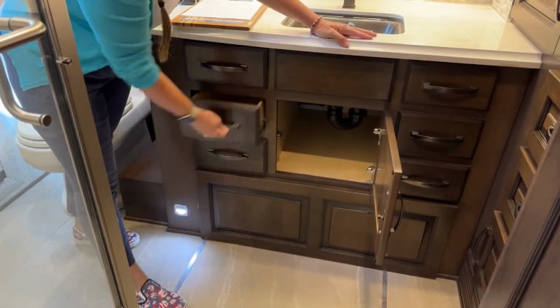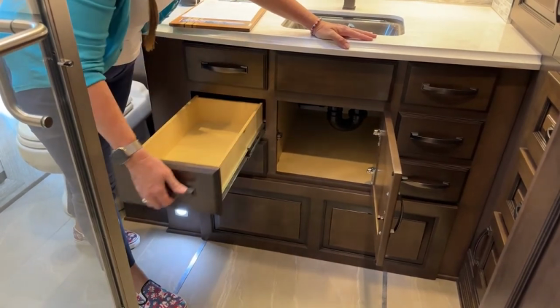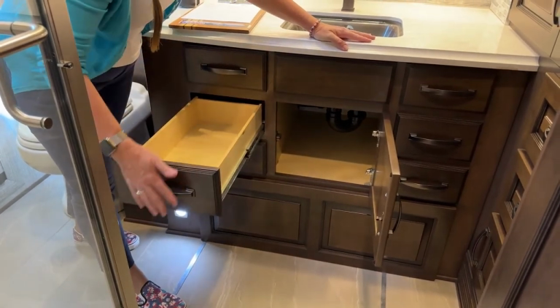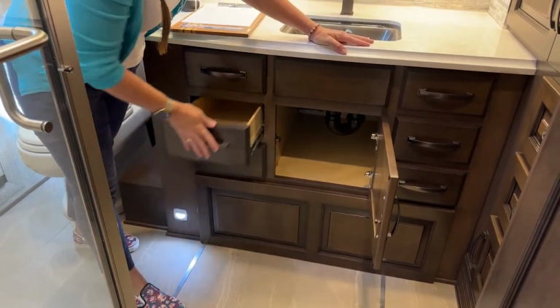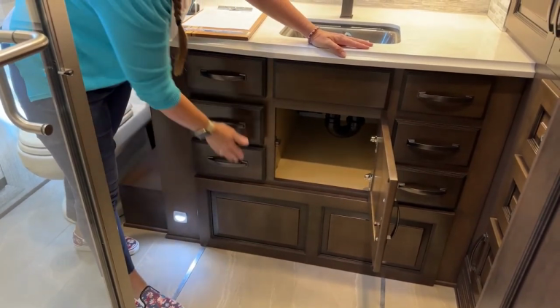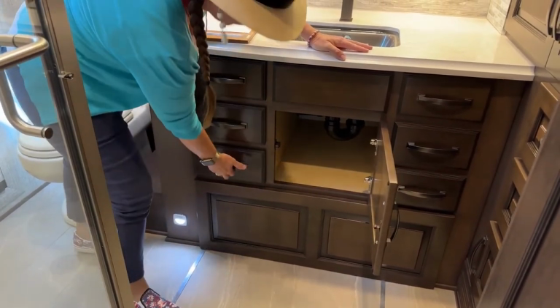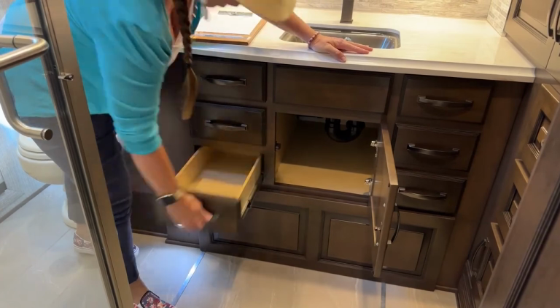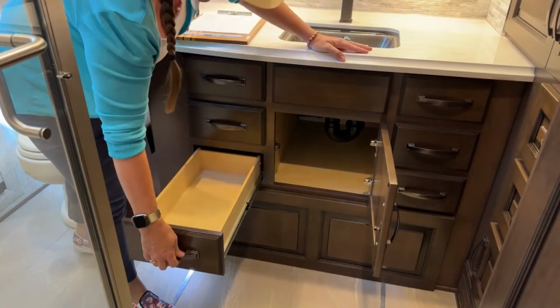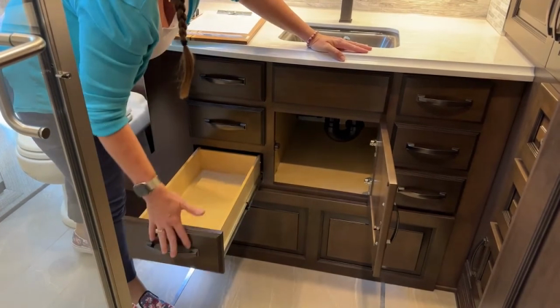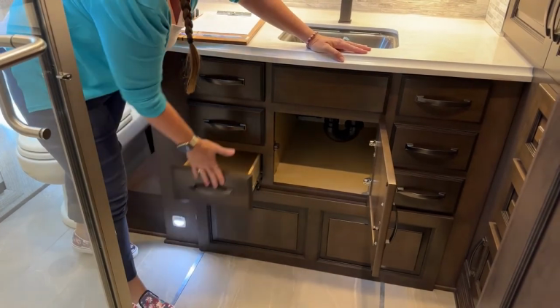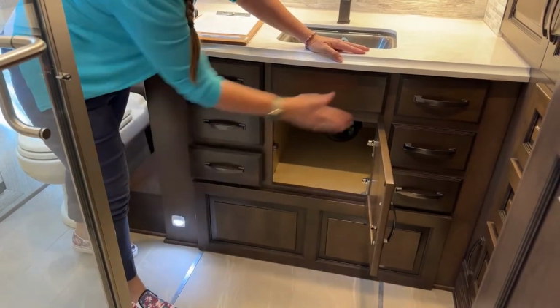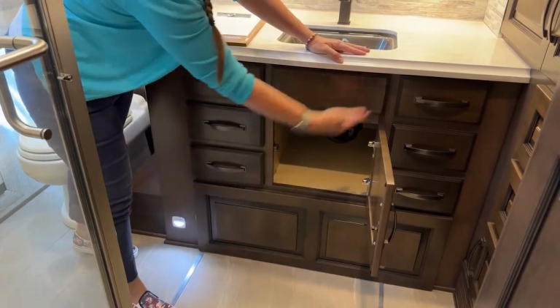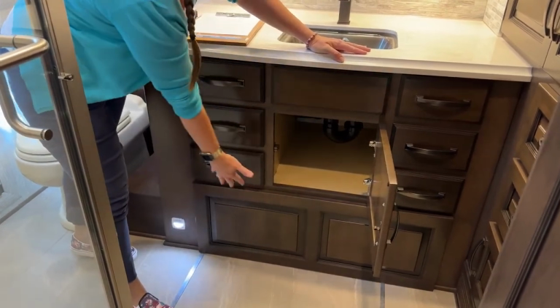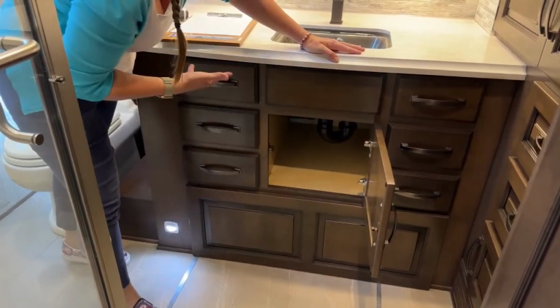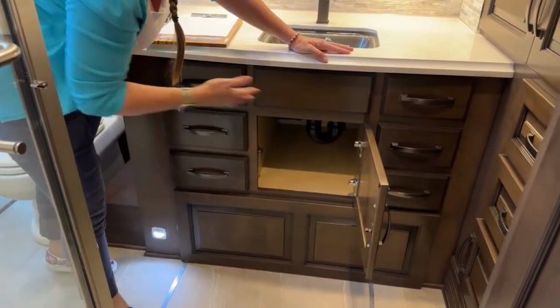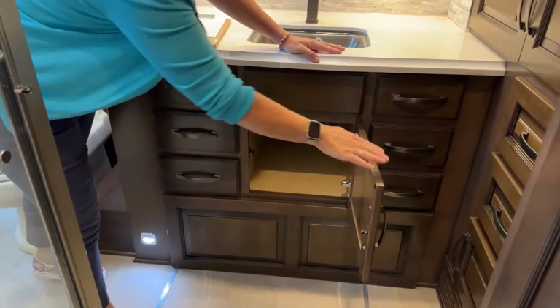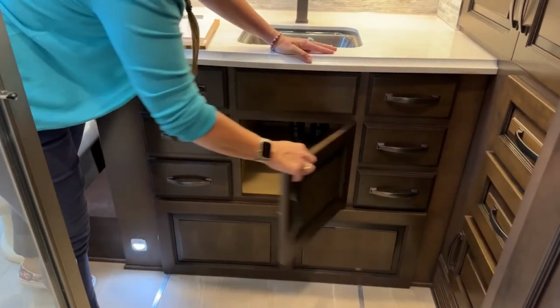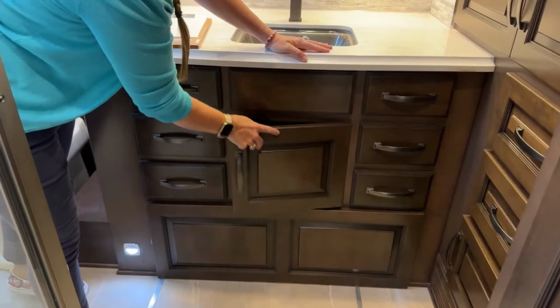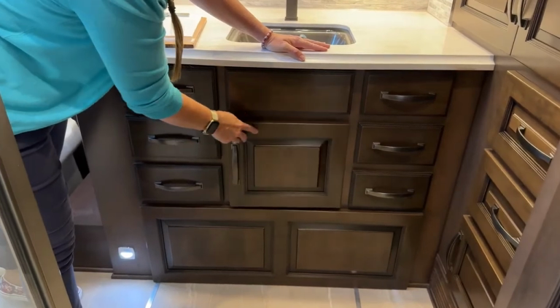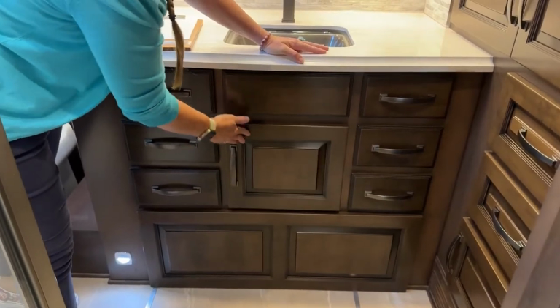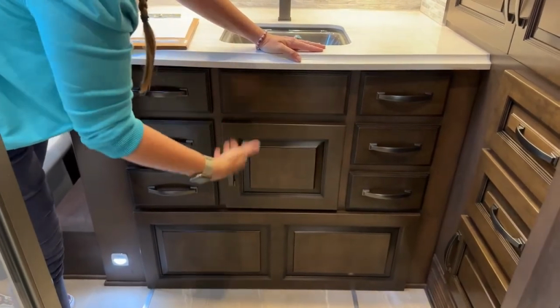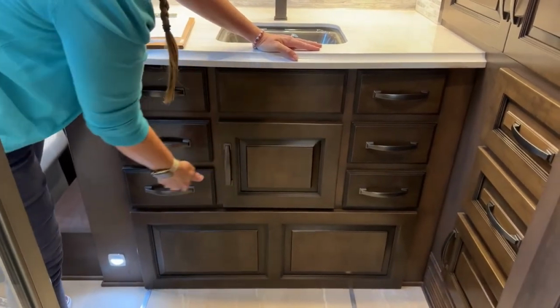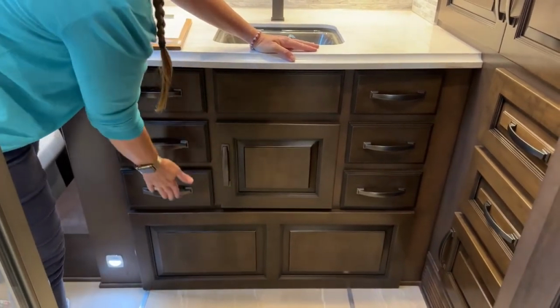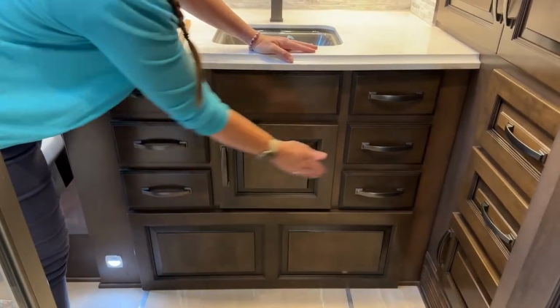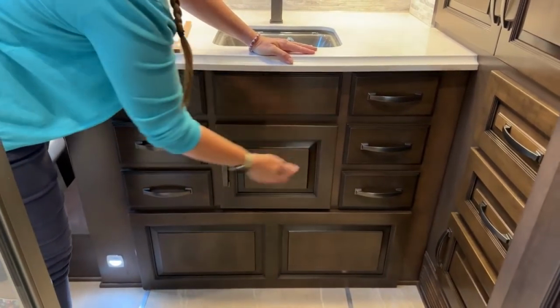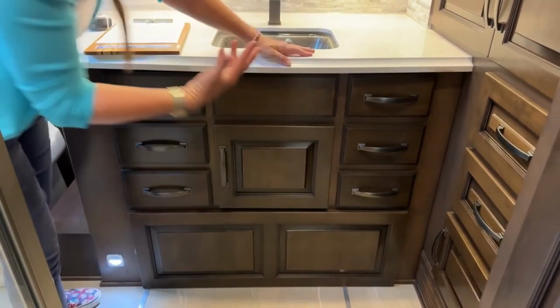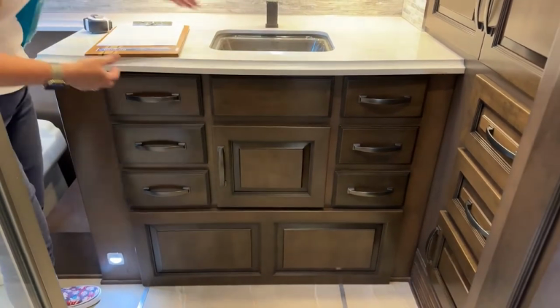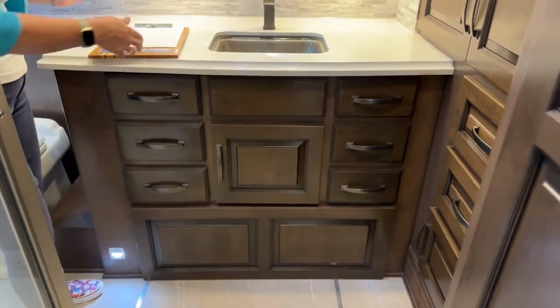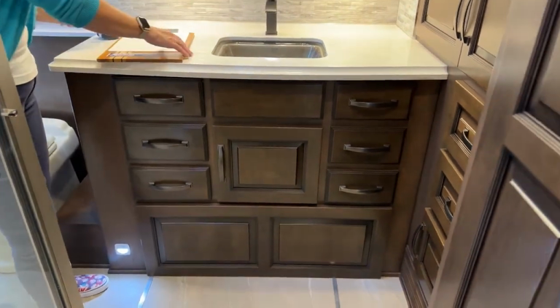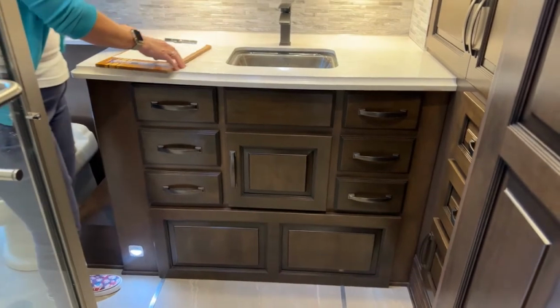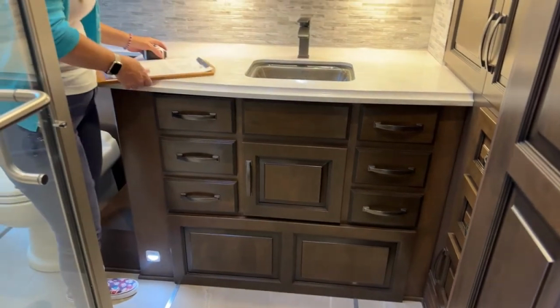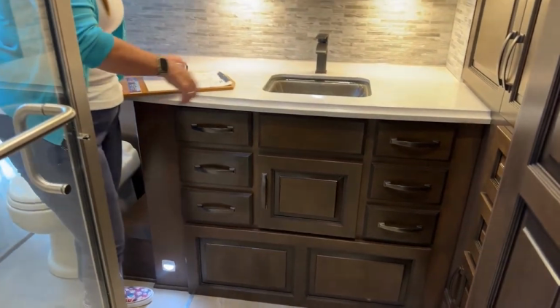I could have a whole side to myself — I get three drawers, Jason gets three drawers. Or we could share like the kids: Stella and CJ could each have one, Jason and I could have two — however we would like to do it.